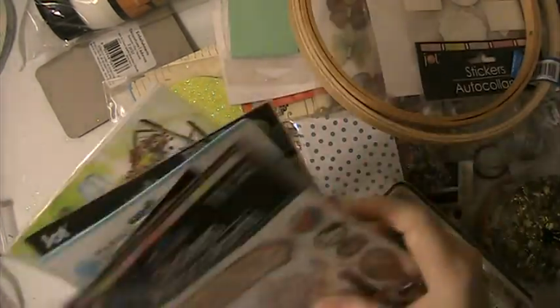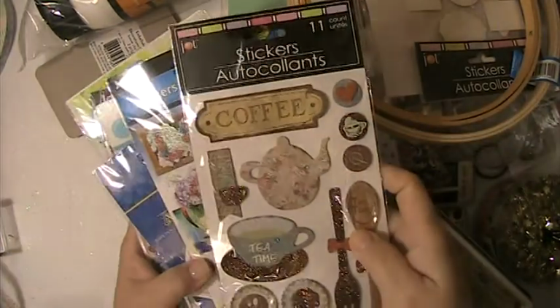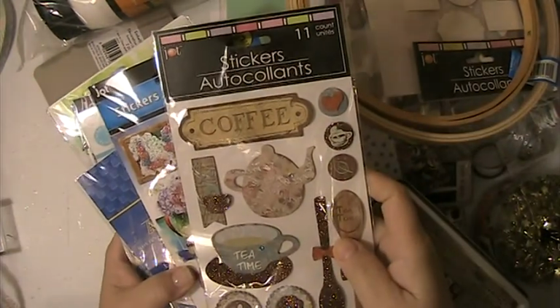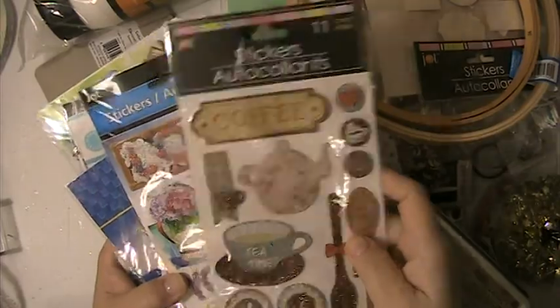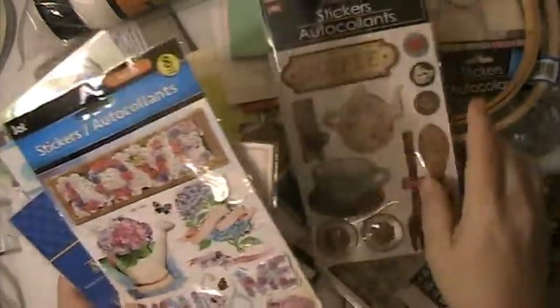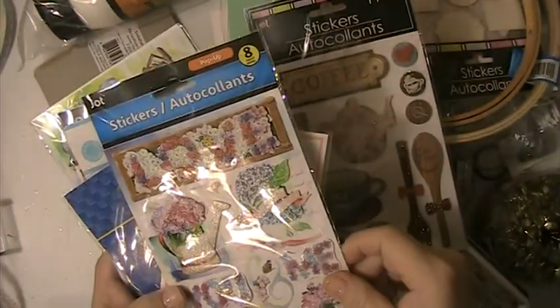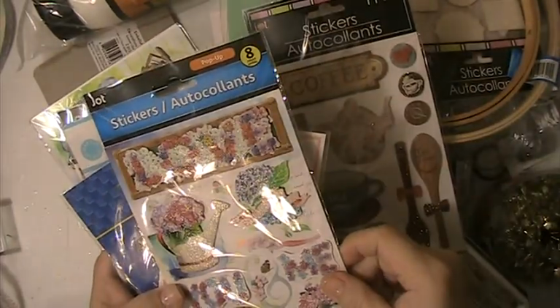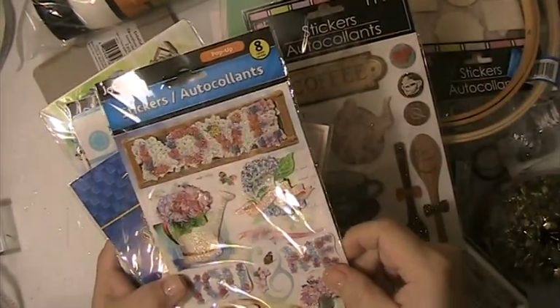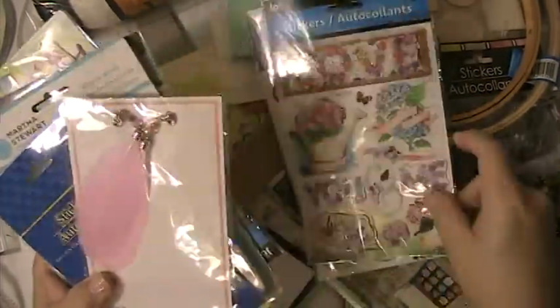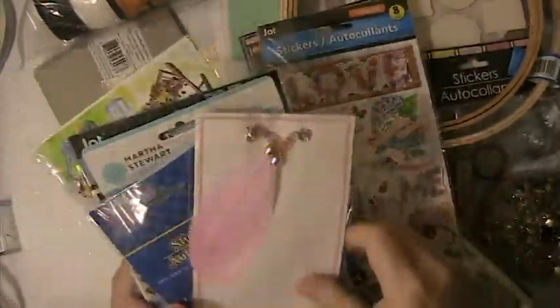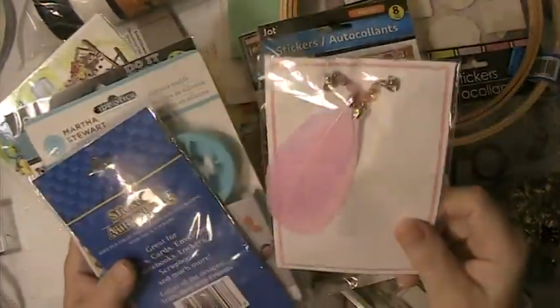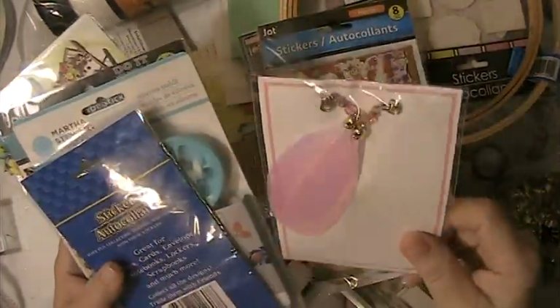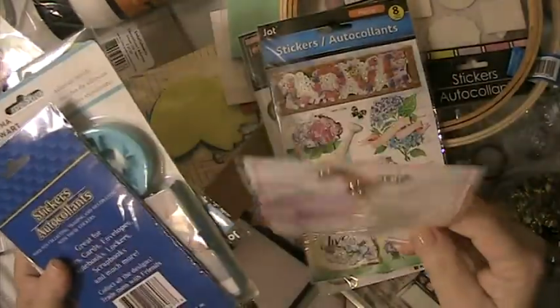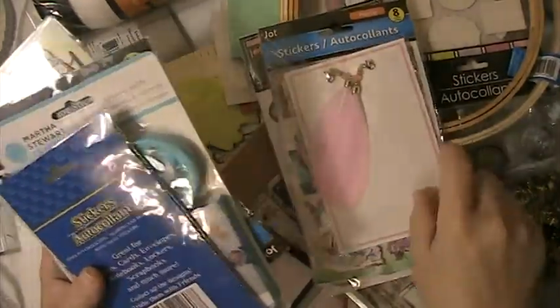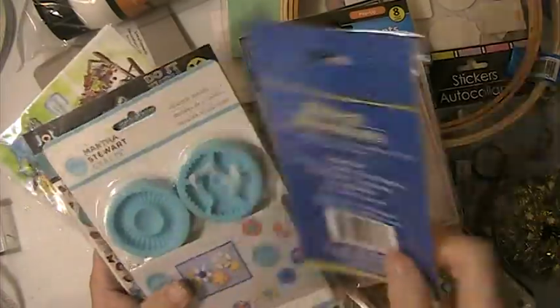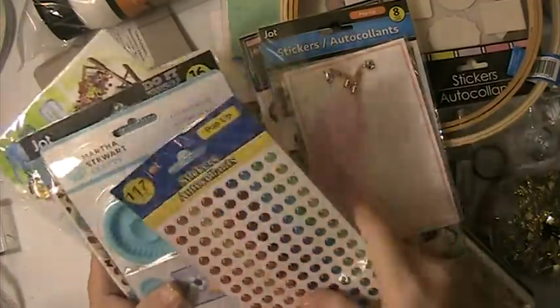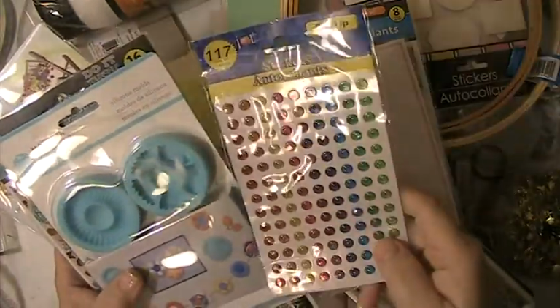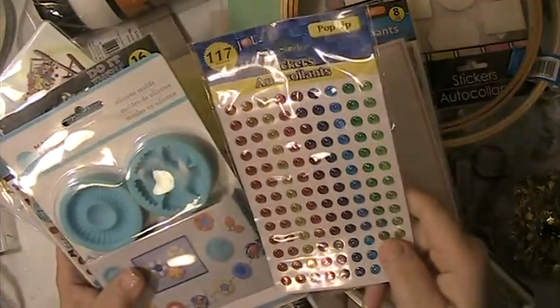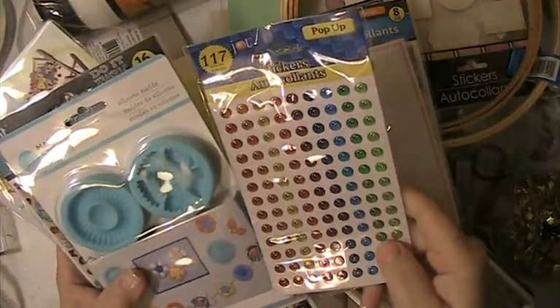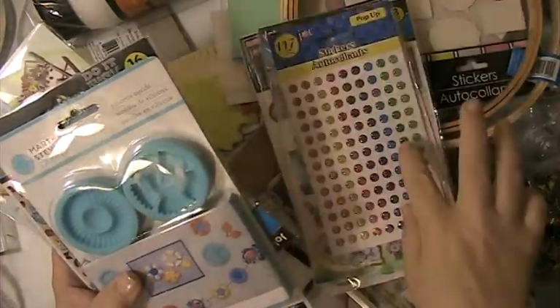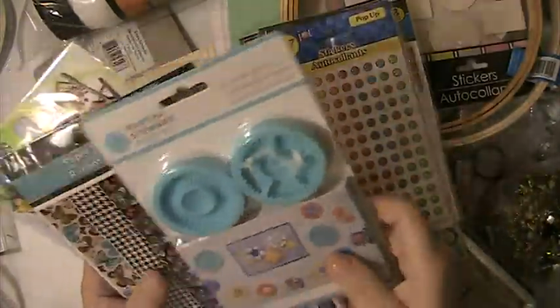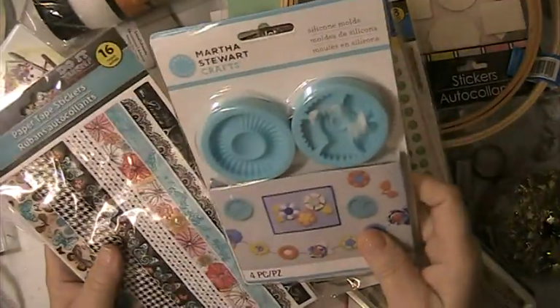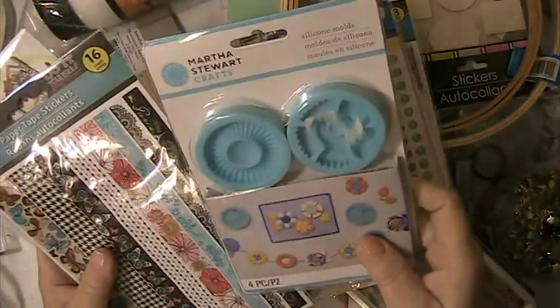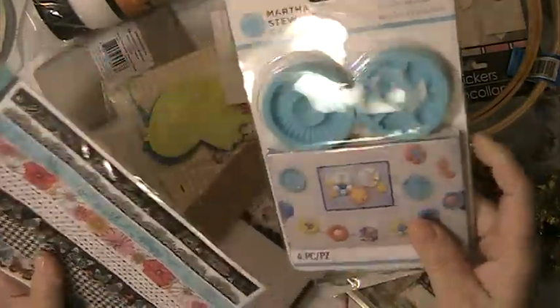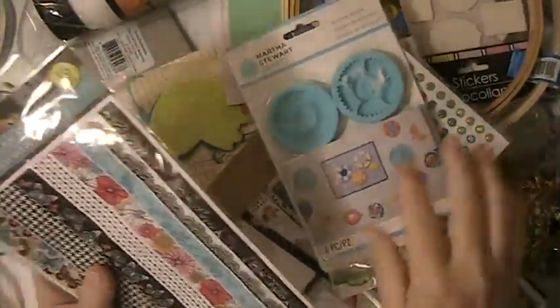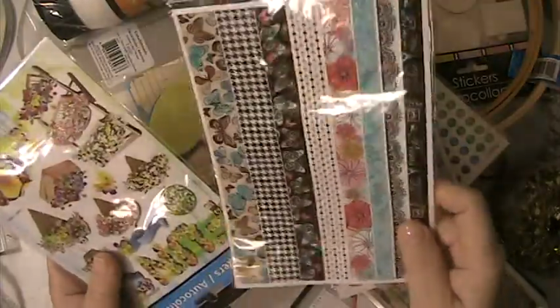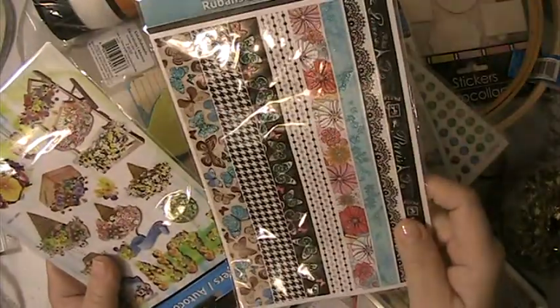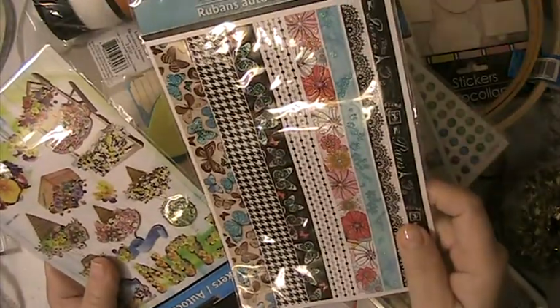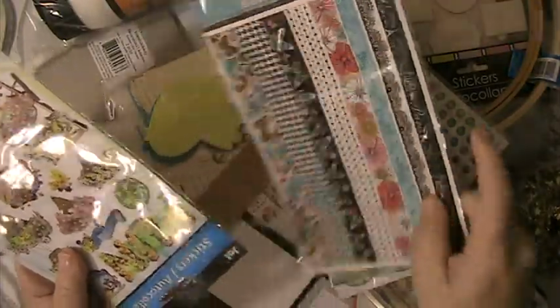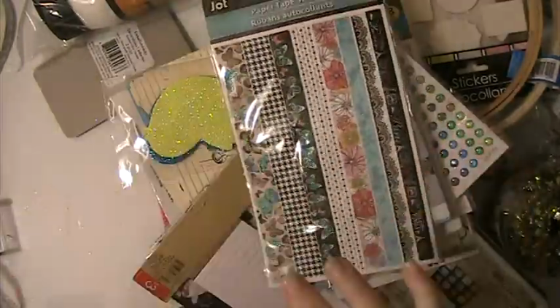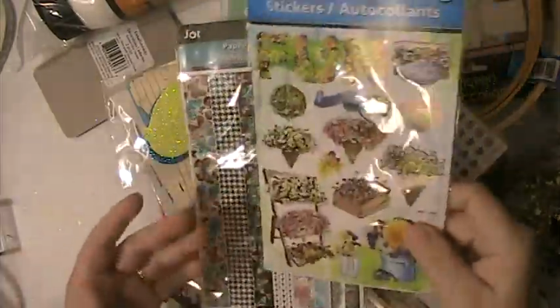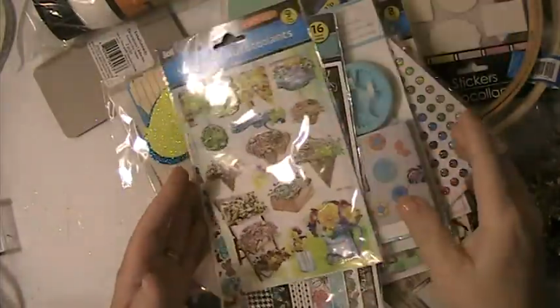You're getting these stickers. These stickers. This is a pair of unfeathered earrings. These stickers. You're going to get these molds. These sticker borders and these stickers.